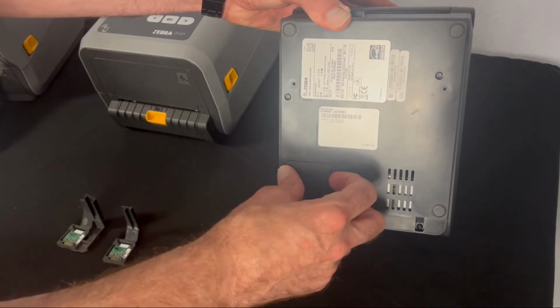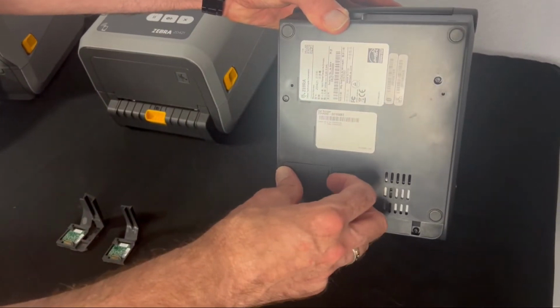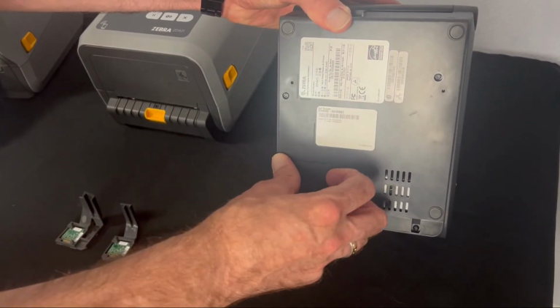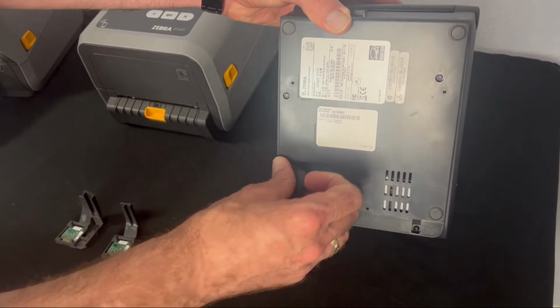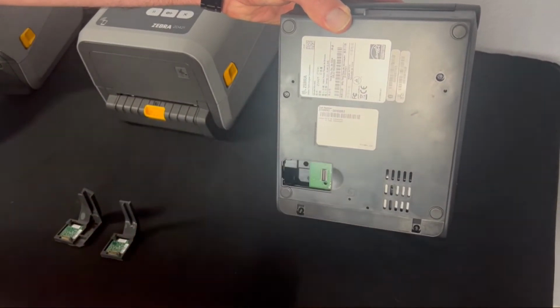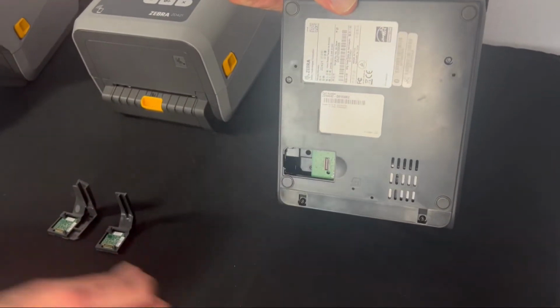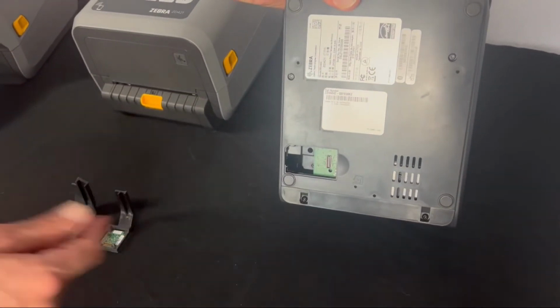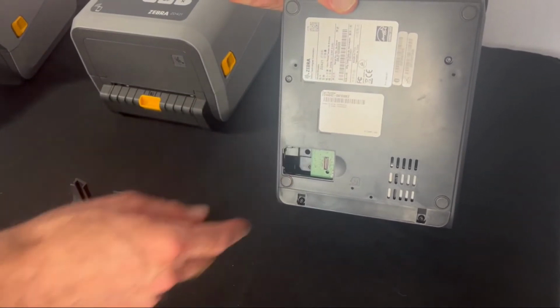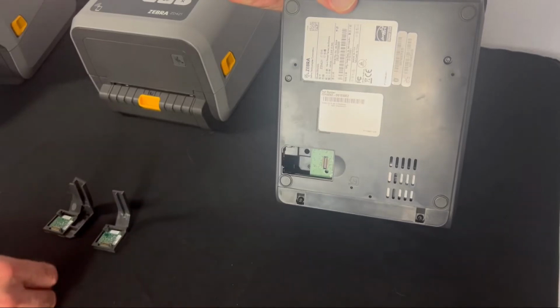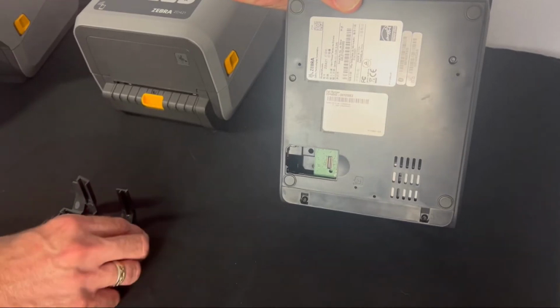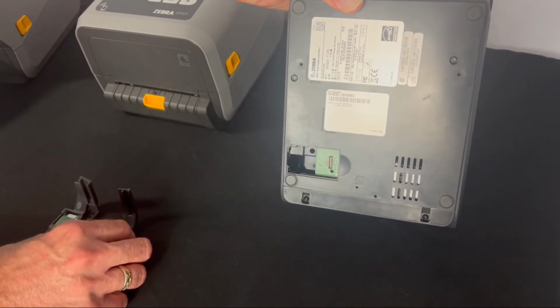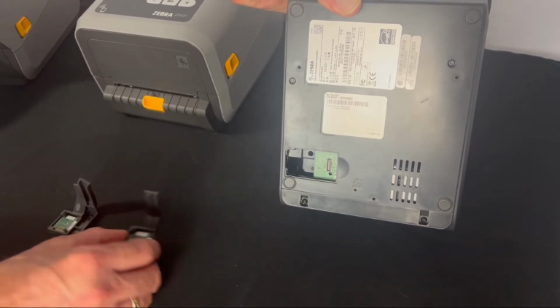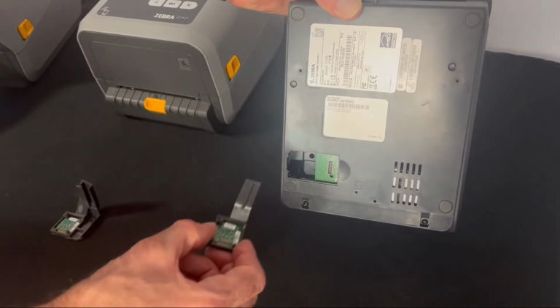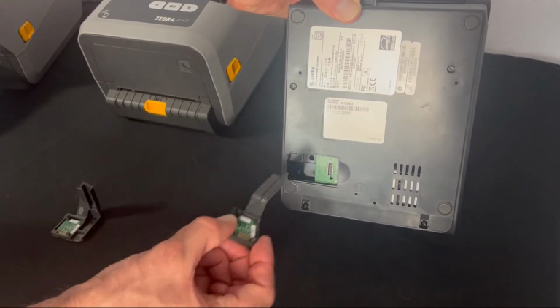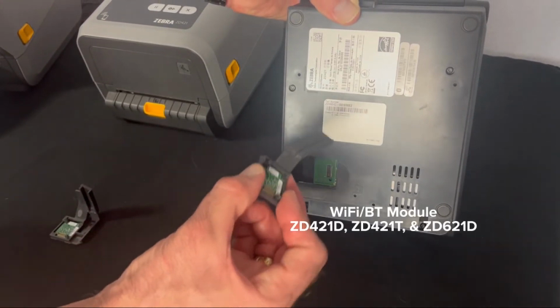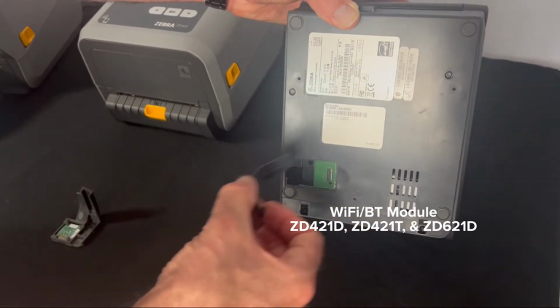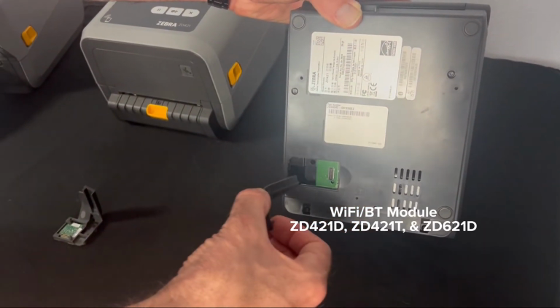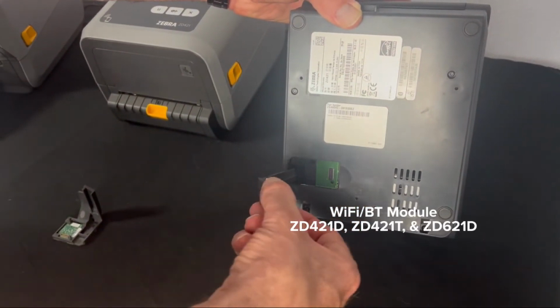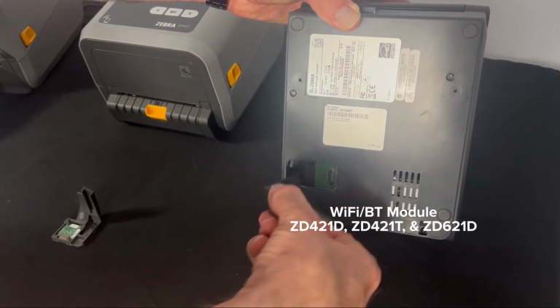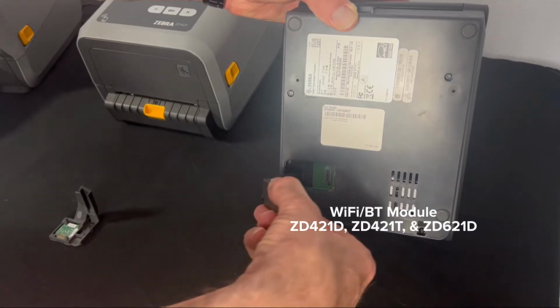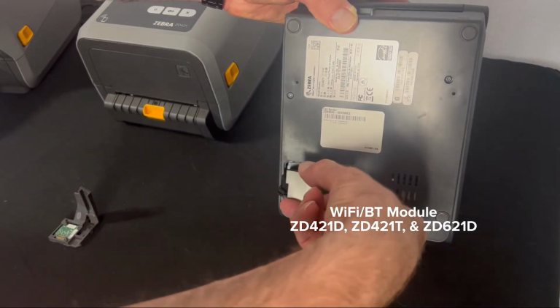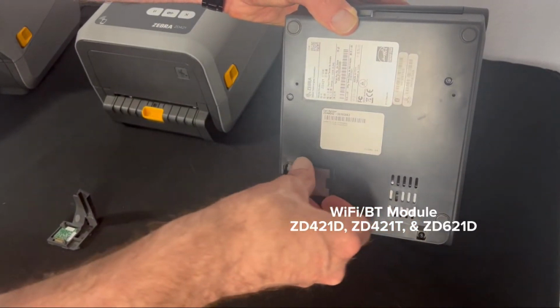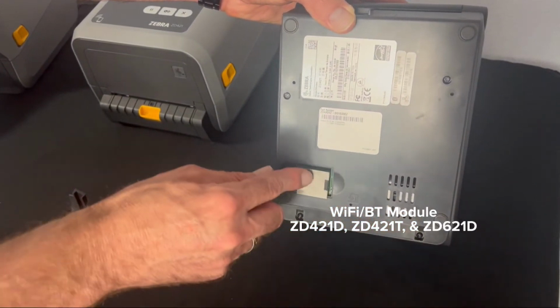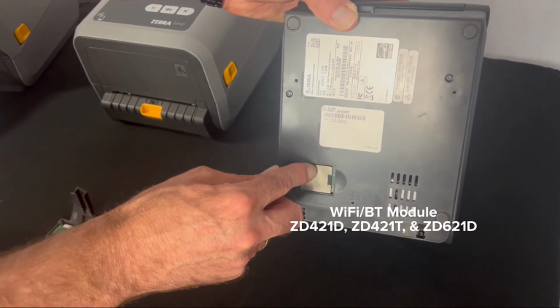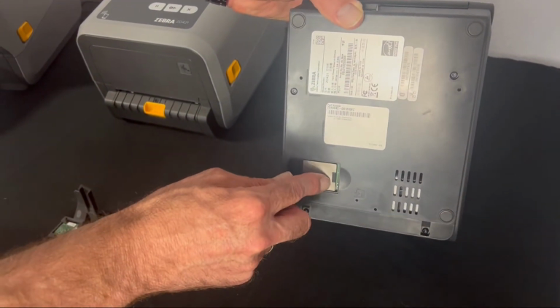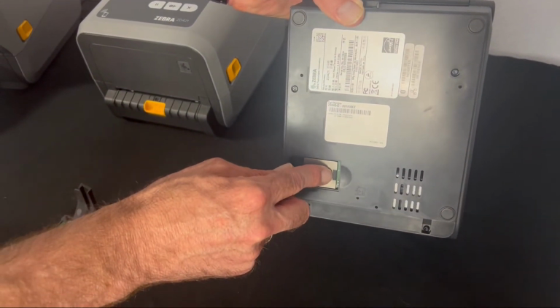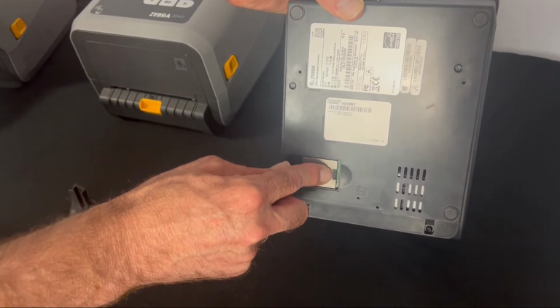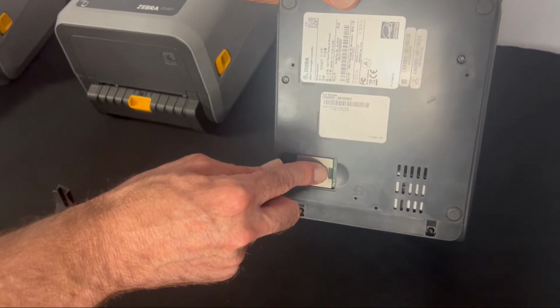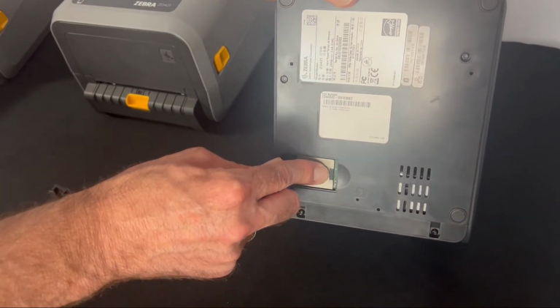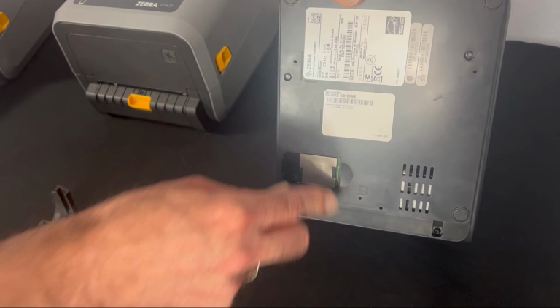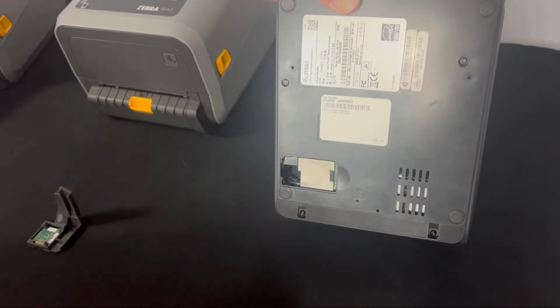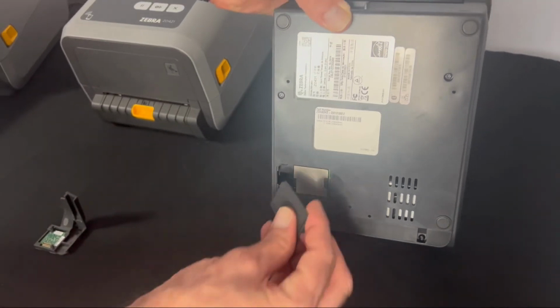Open it up — if it isn't Wi-Fi equipped, you won't see a module in it. We'll grab this particular module; this one is for the ZD421D. Put it in like this and make sure it snaps into place. It will click, just like that.